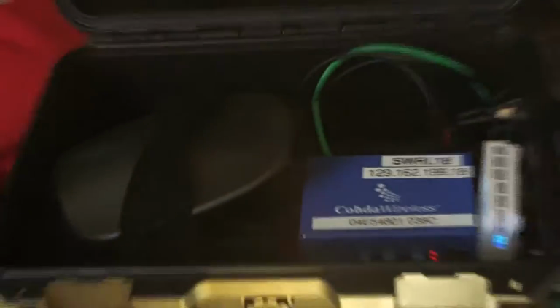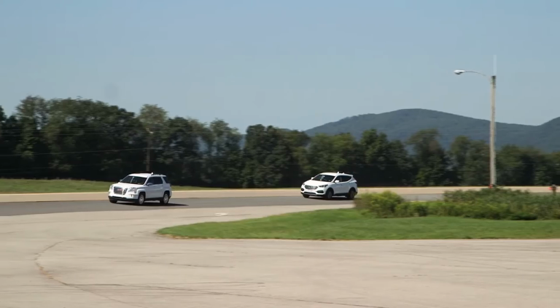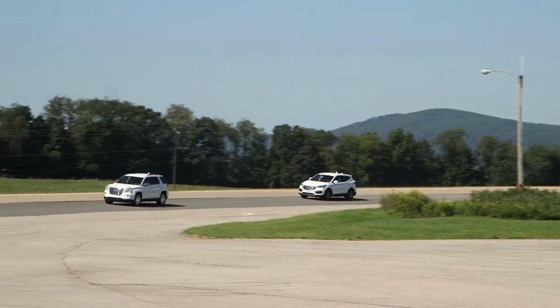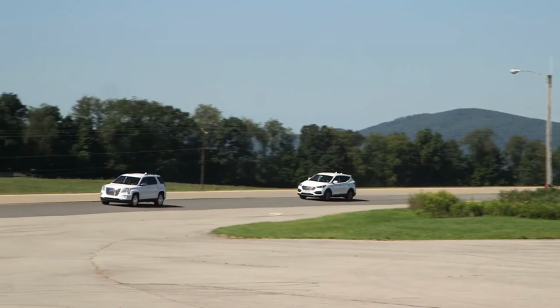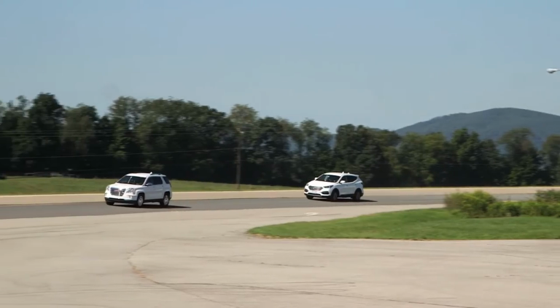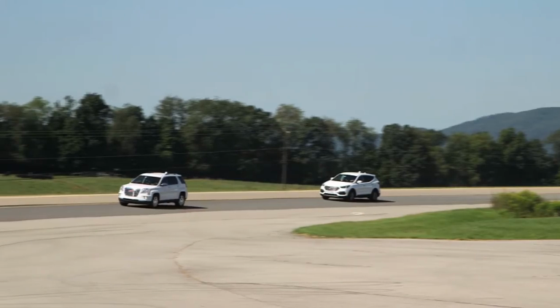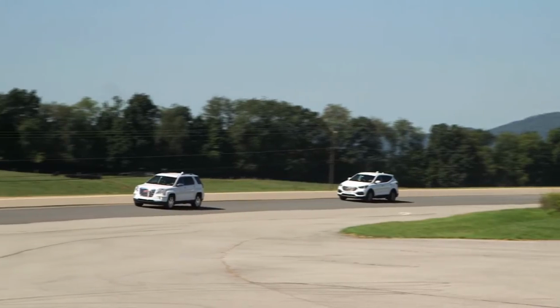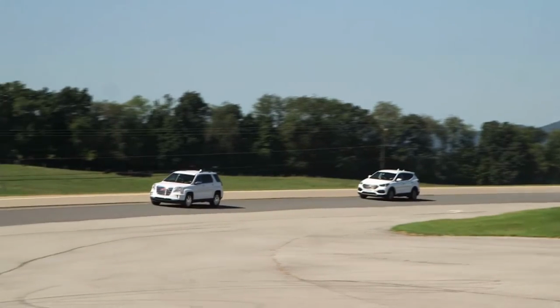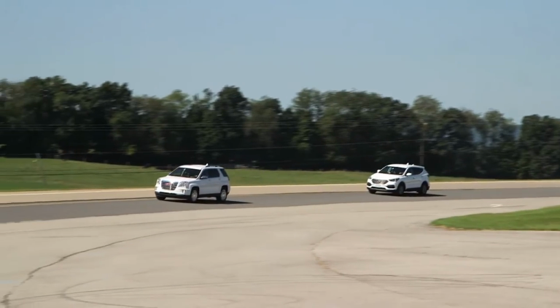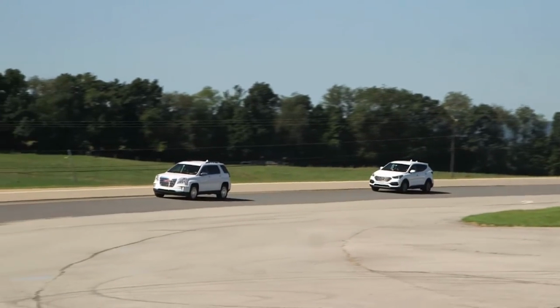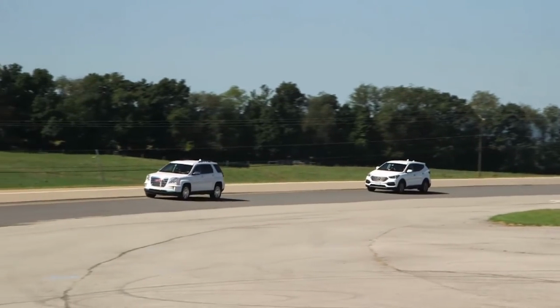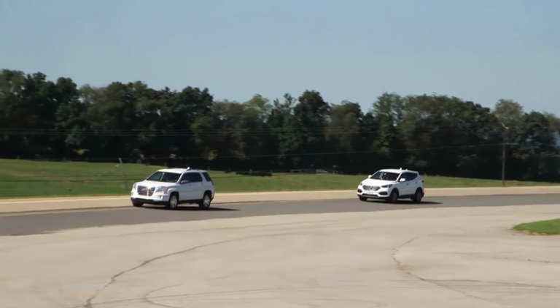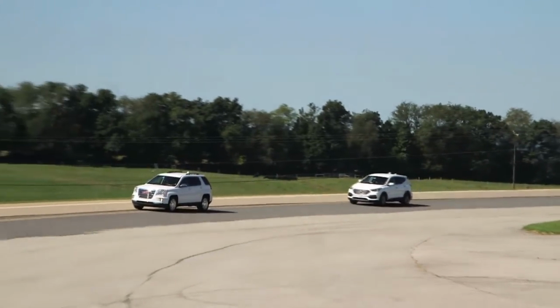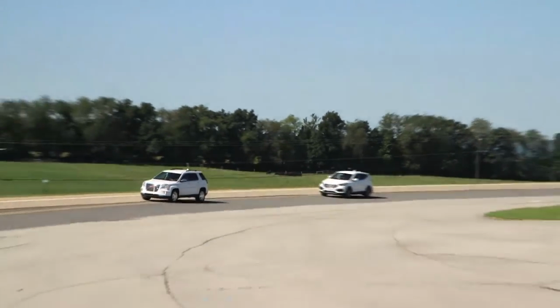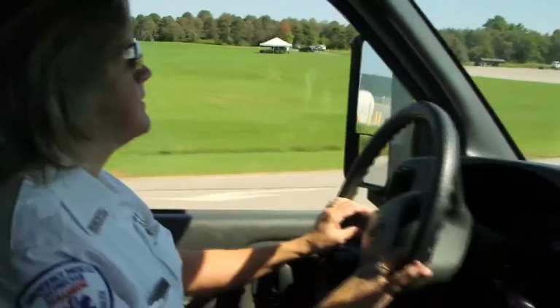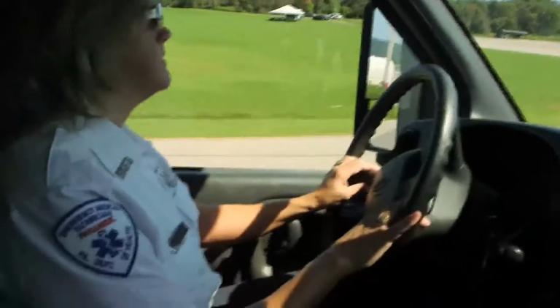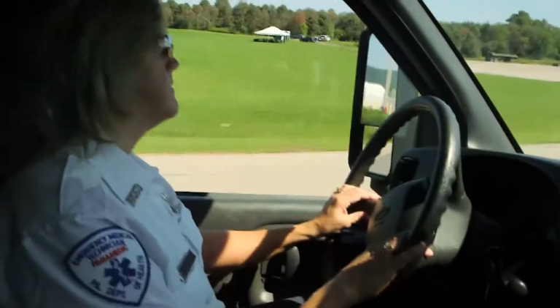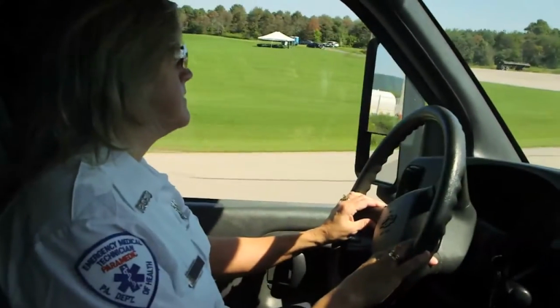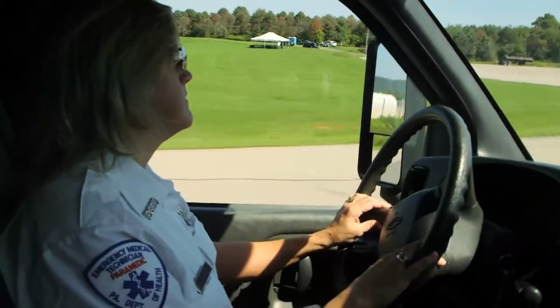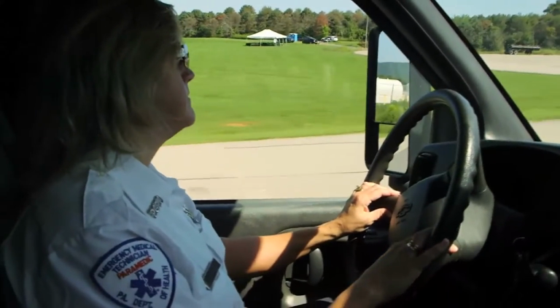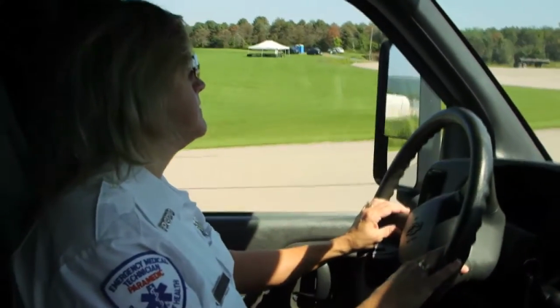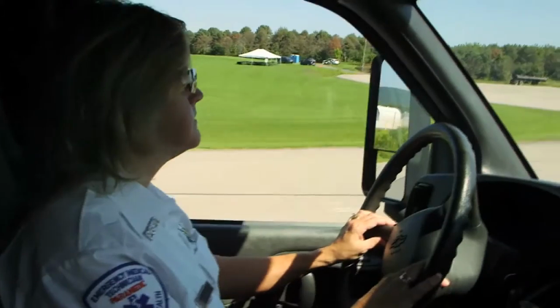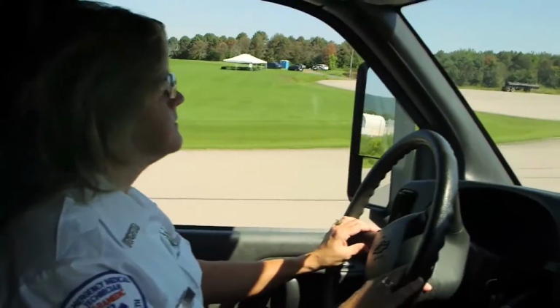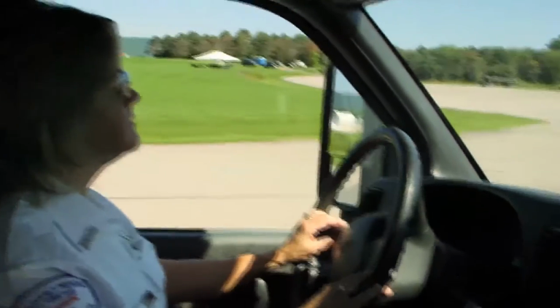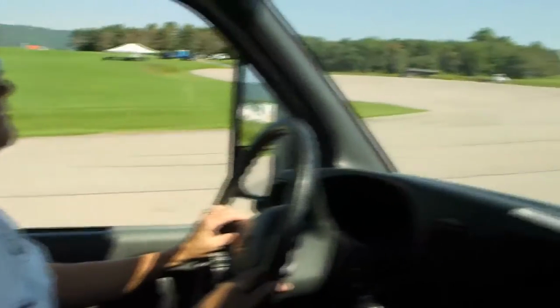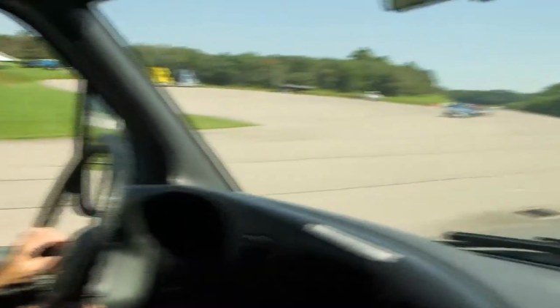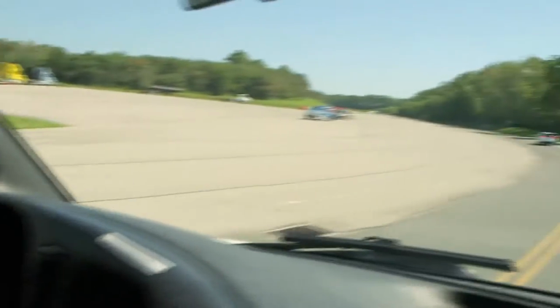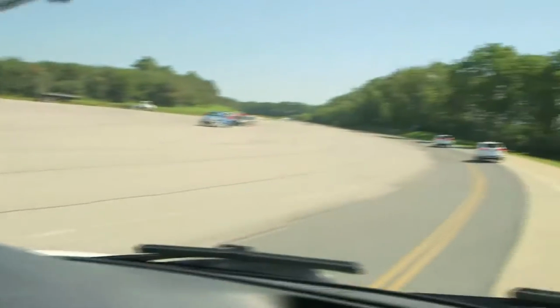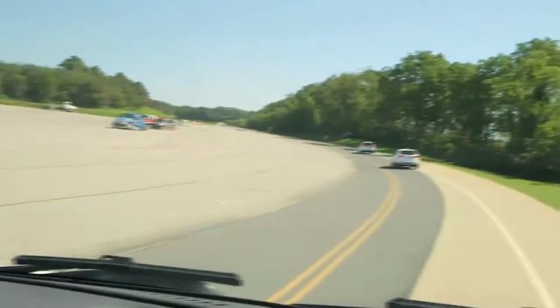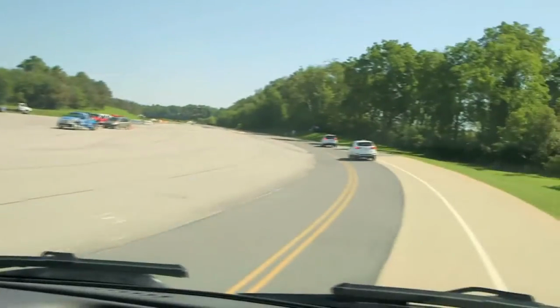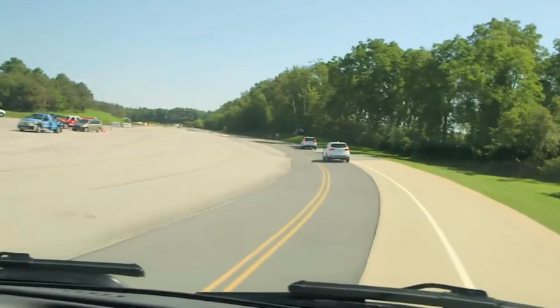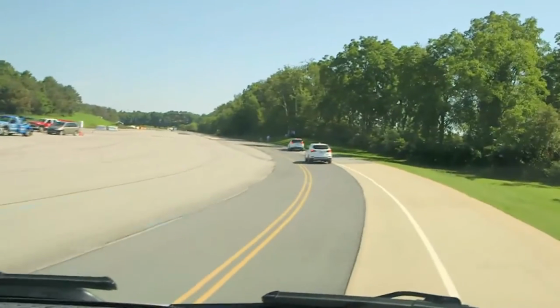We're going to set up an incident scene where the vehicles and the ambulance will be approaching. The ambulance is going to be broadcasting information about its position, its speed, and its orientation.